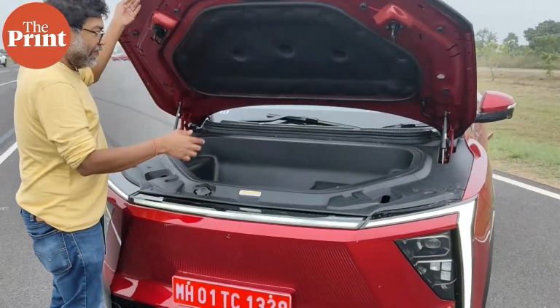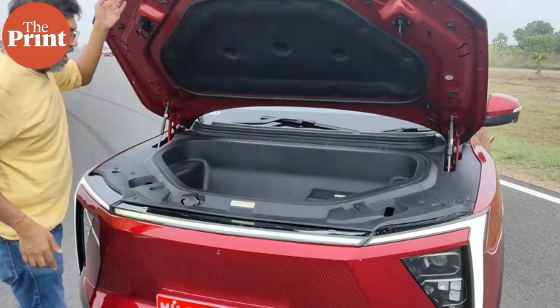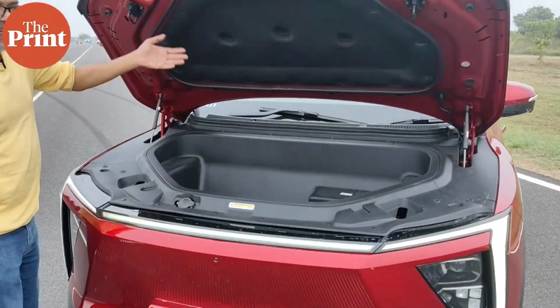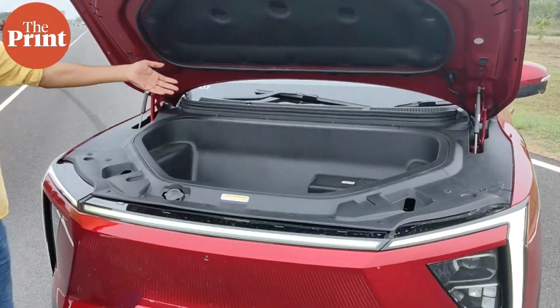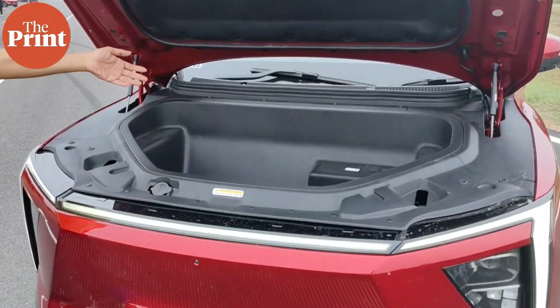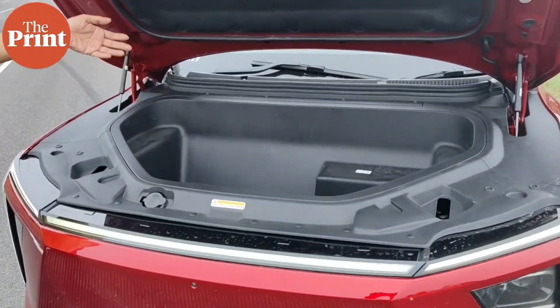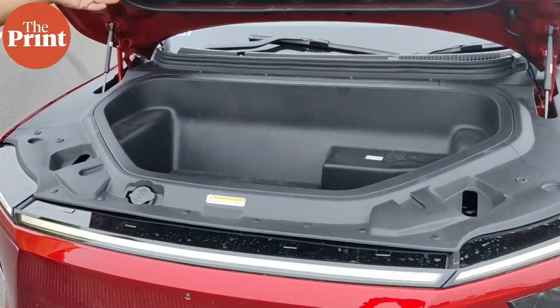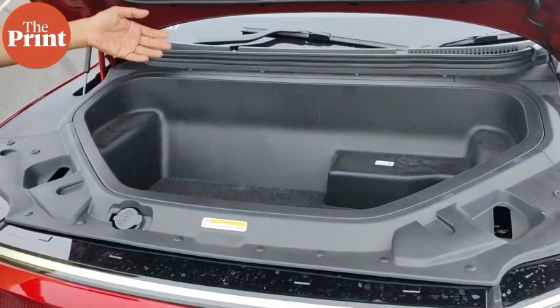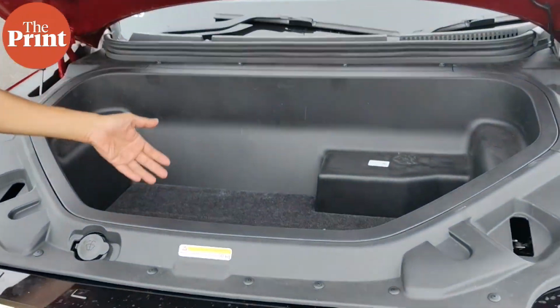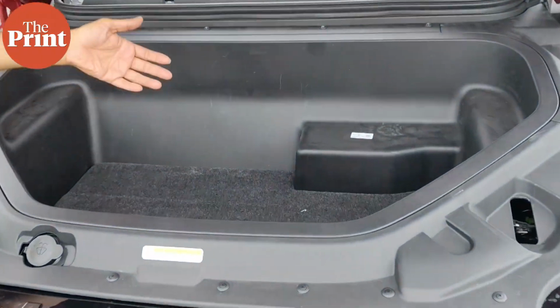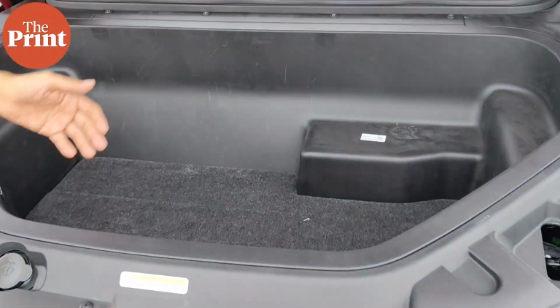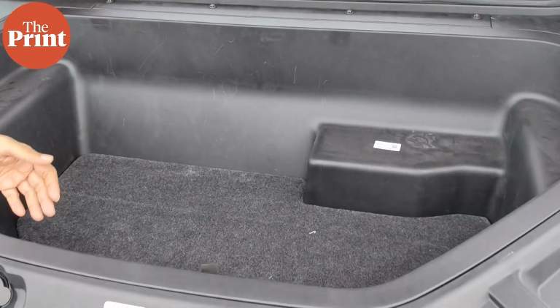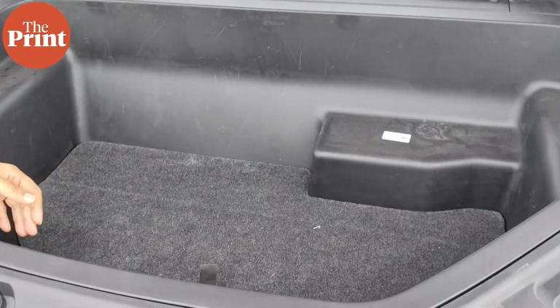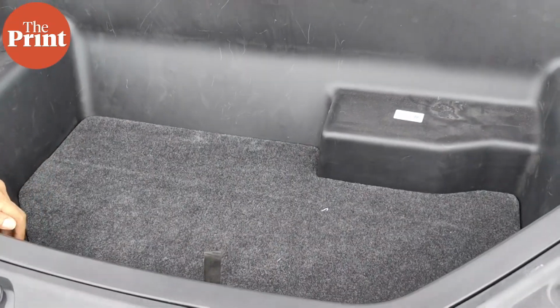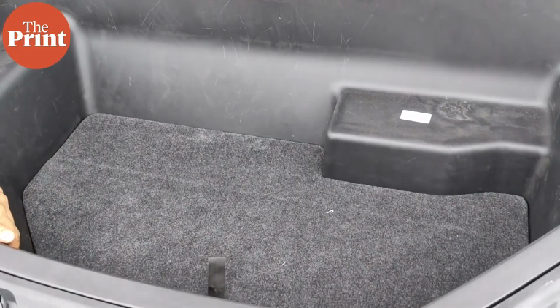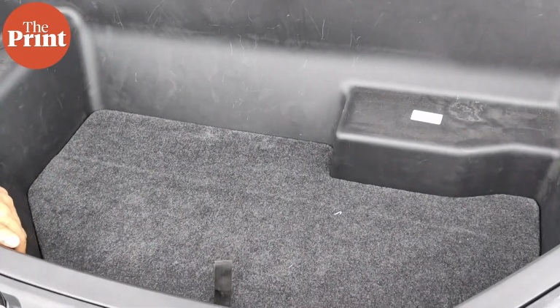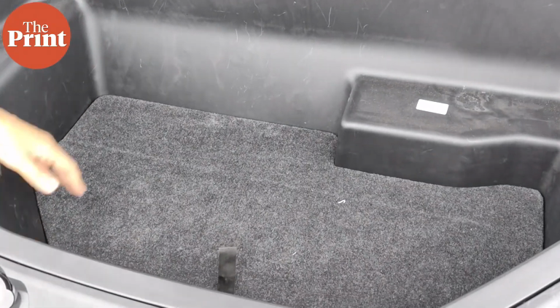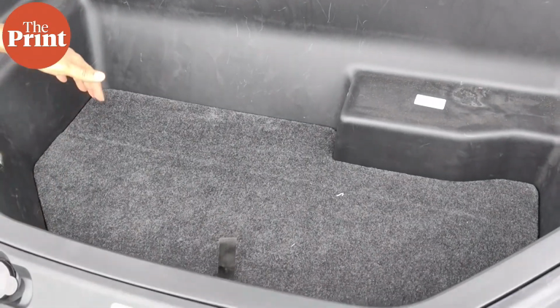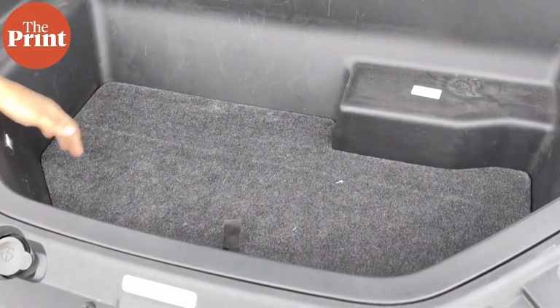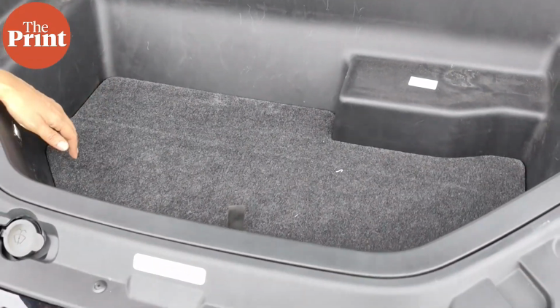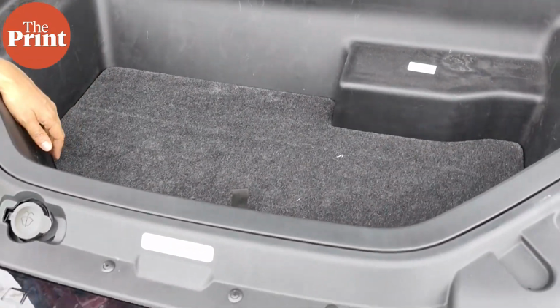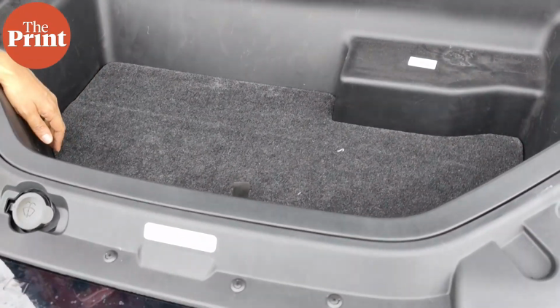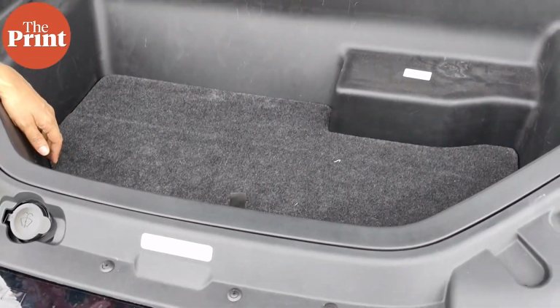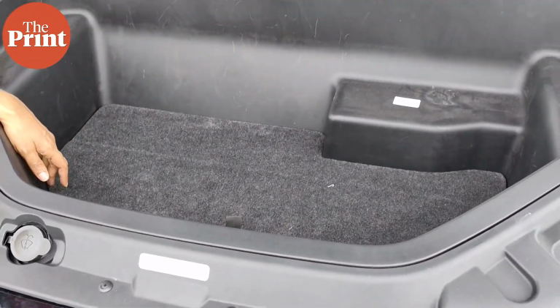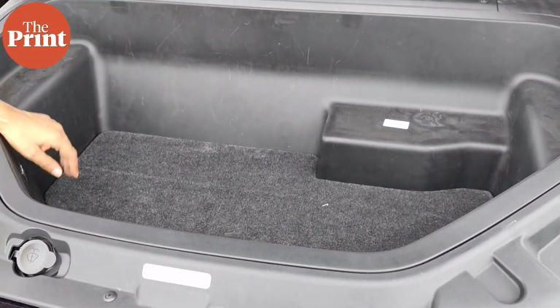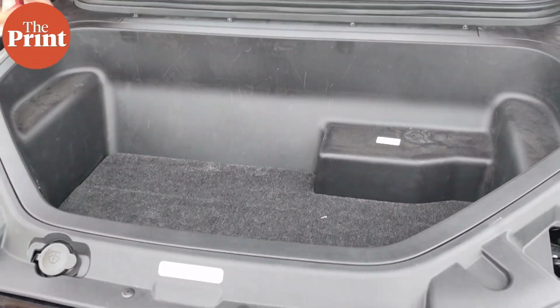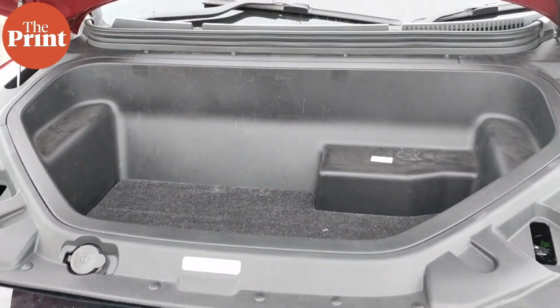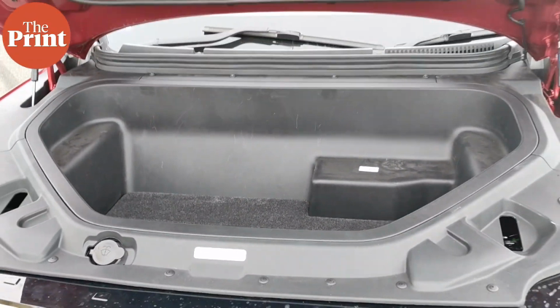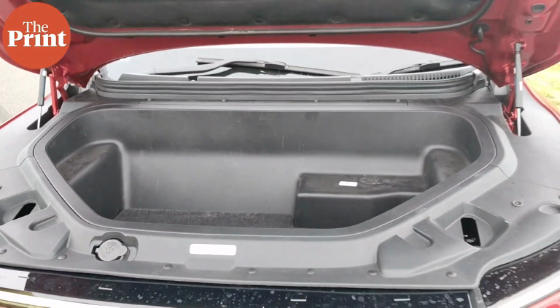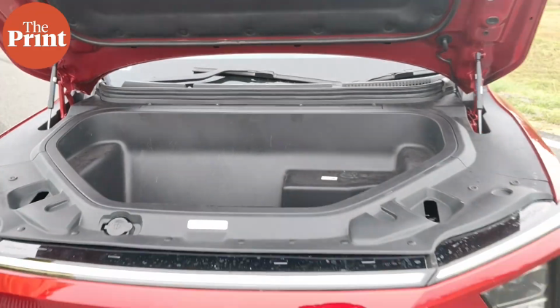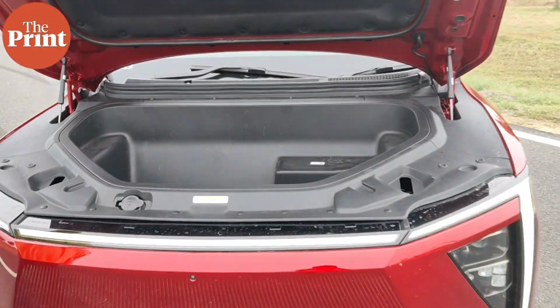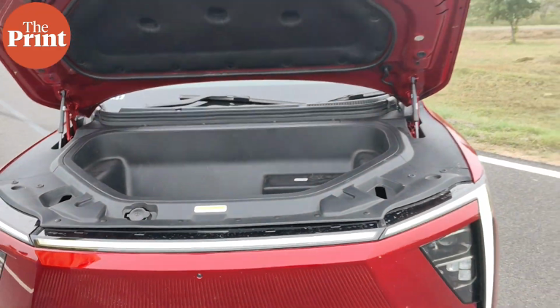See the frunk — it's got a frunk! And it's quite spacious; it can actually fit a stroller, I think, or certainly fit an airbag.